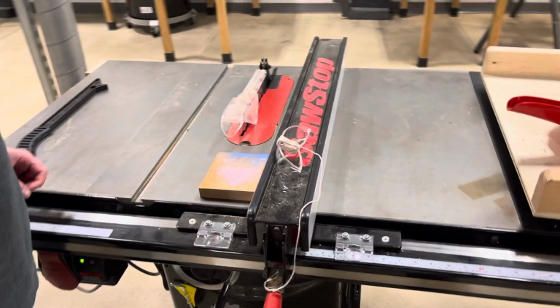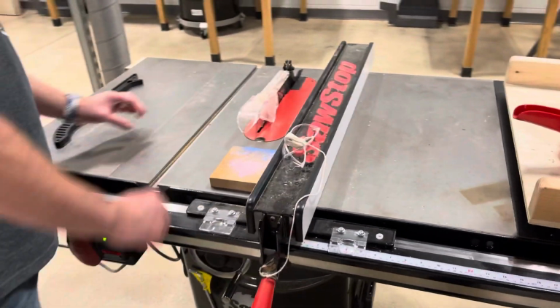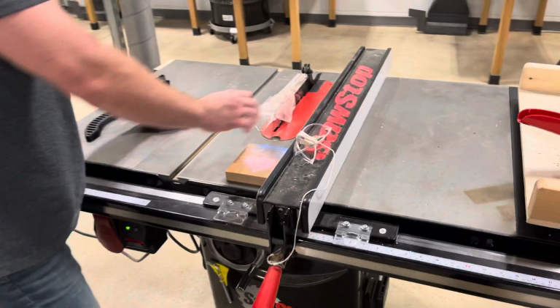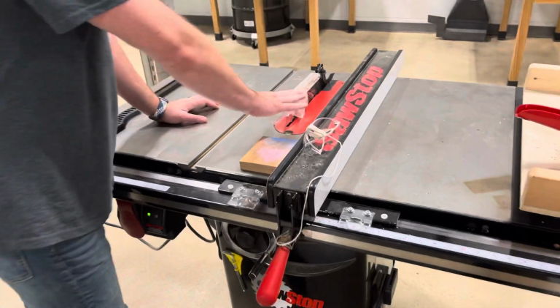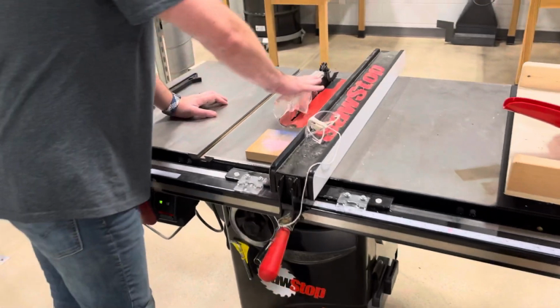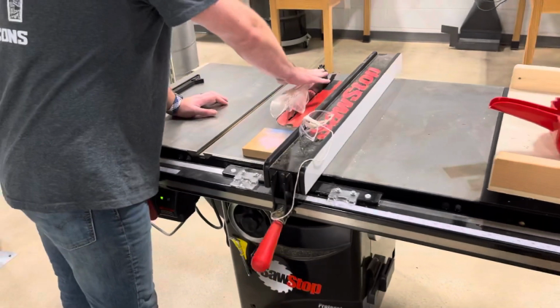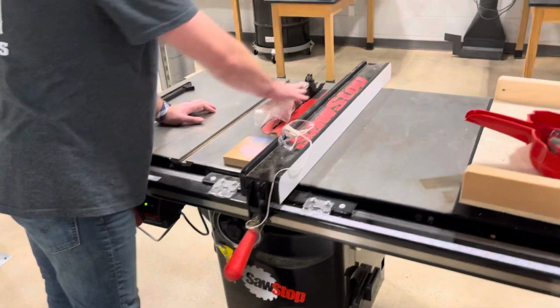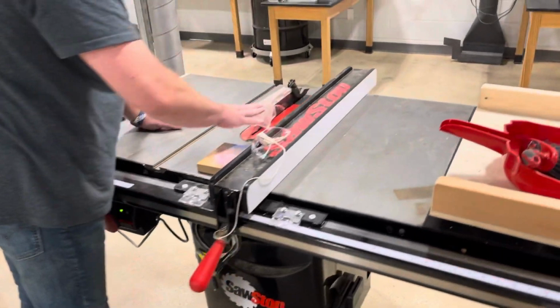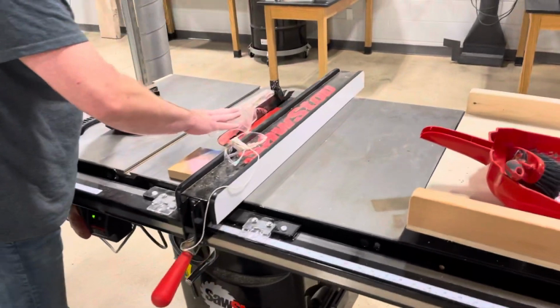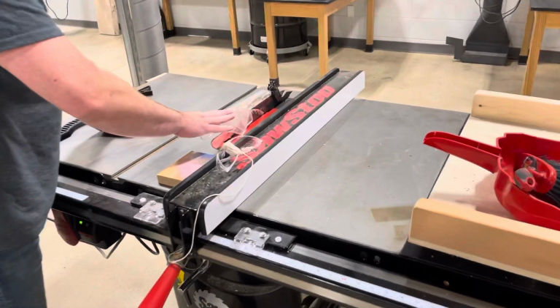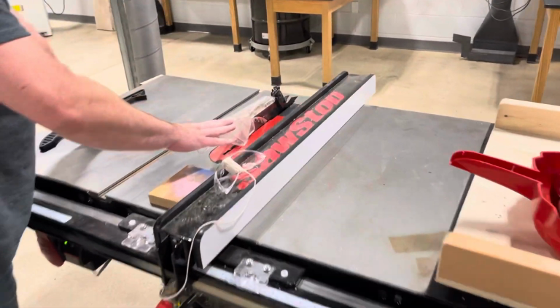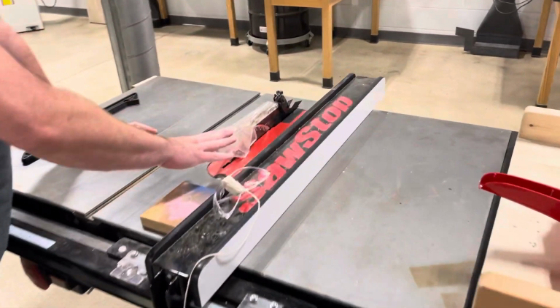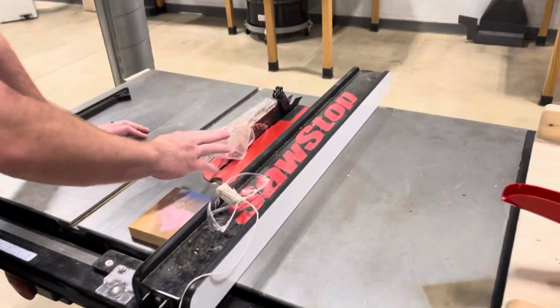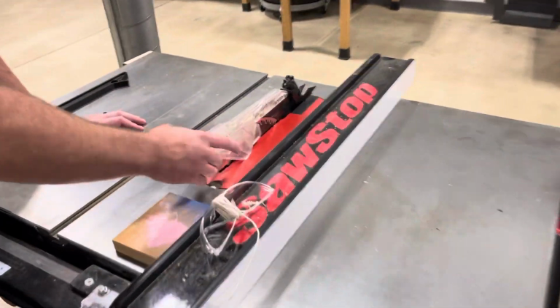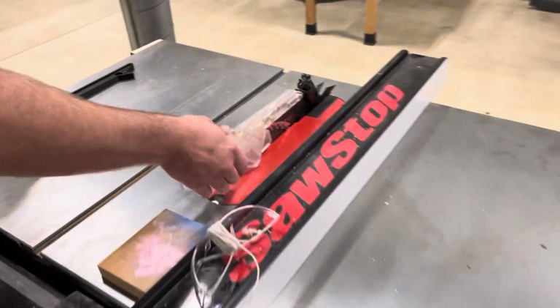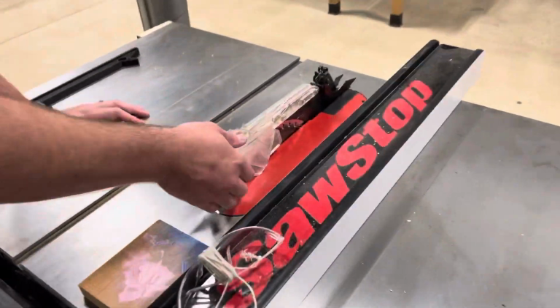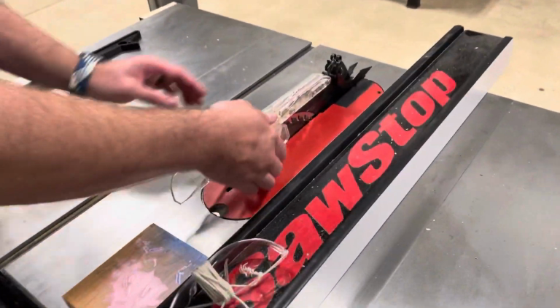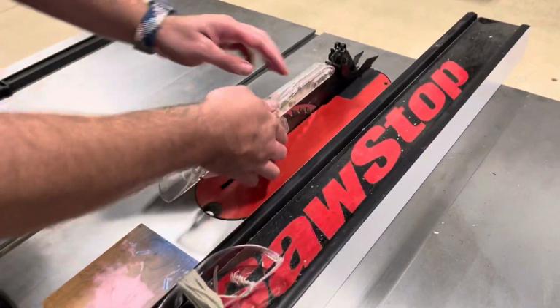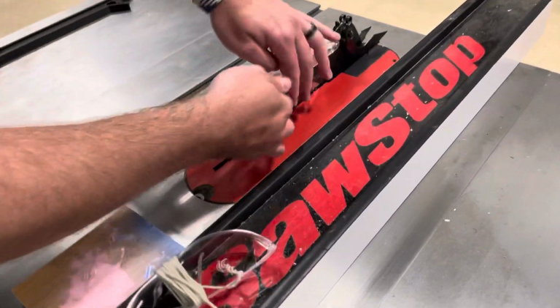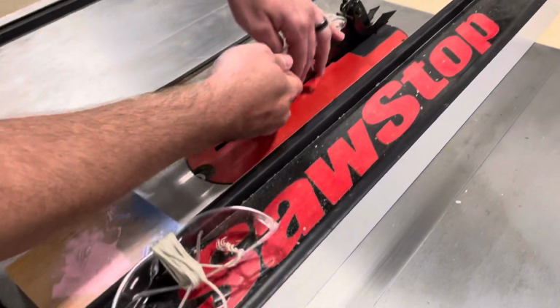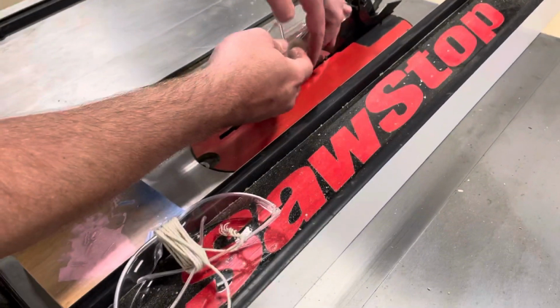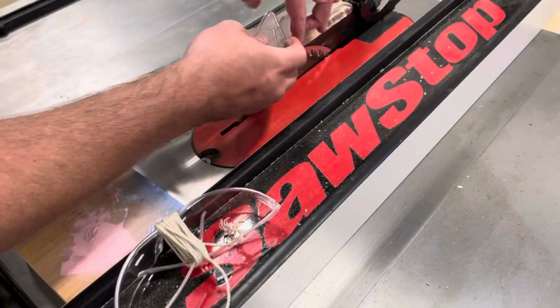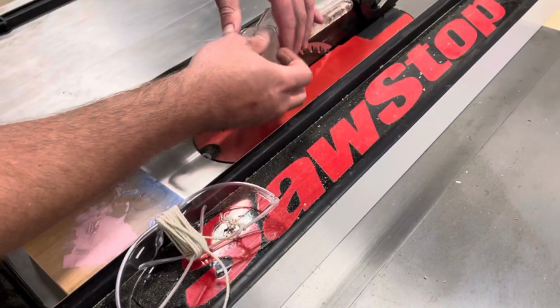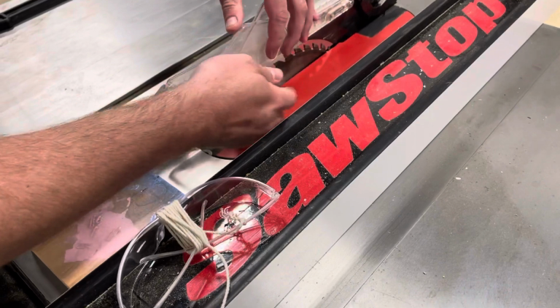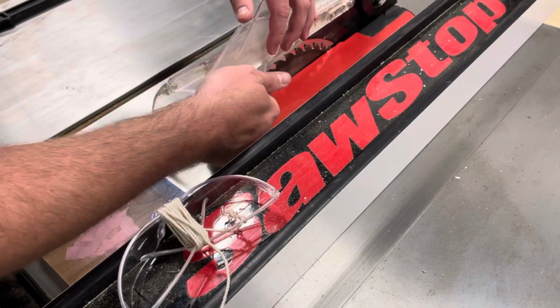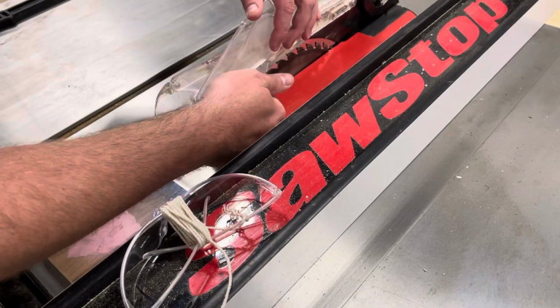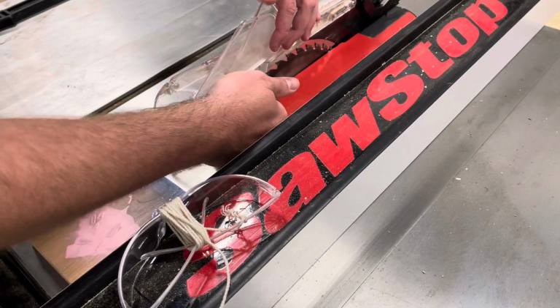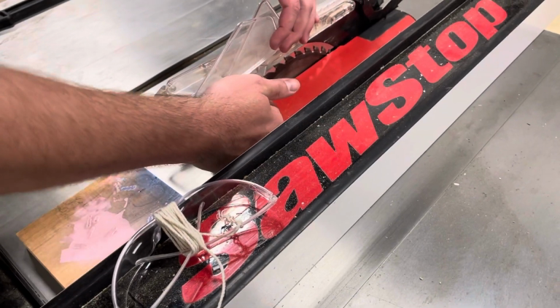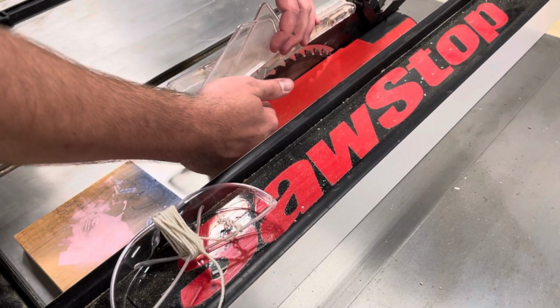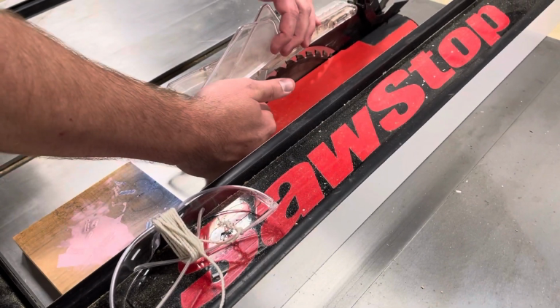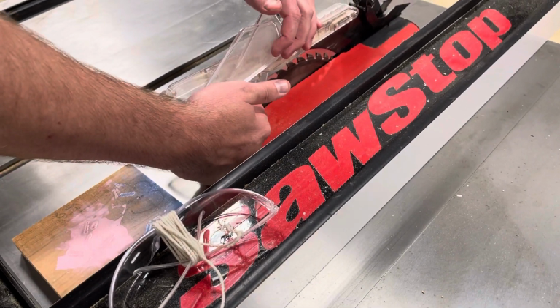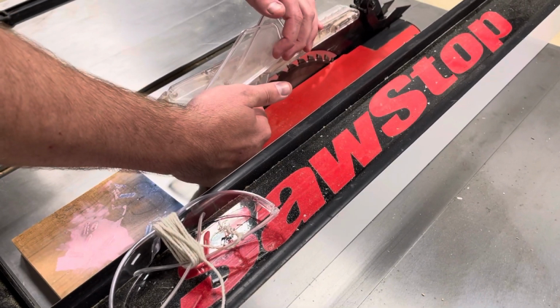This here is called the blade guard. Underneath it, moving these up, you can see we have the saw blade.